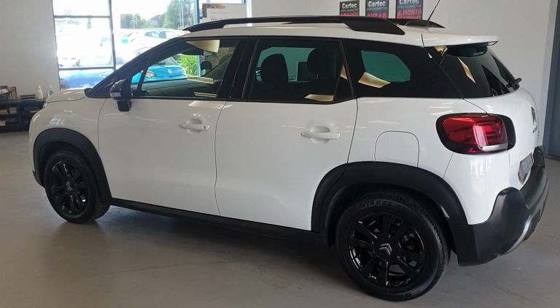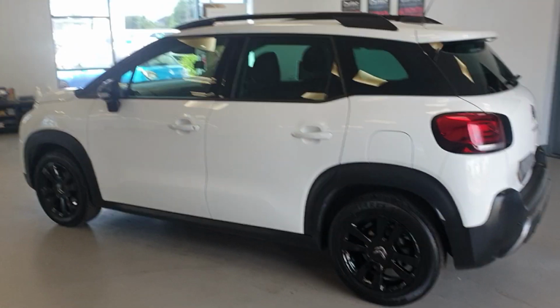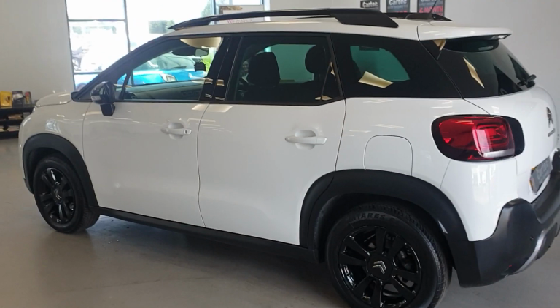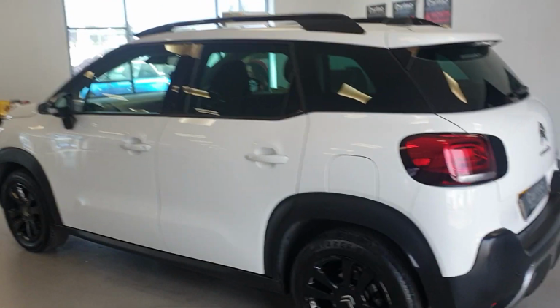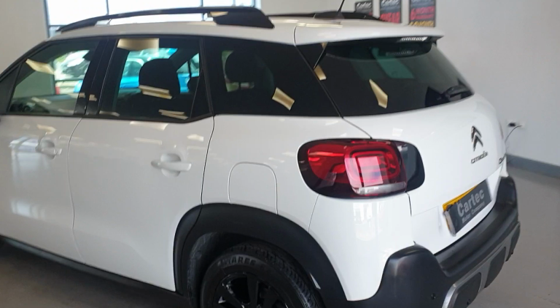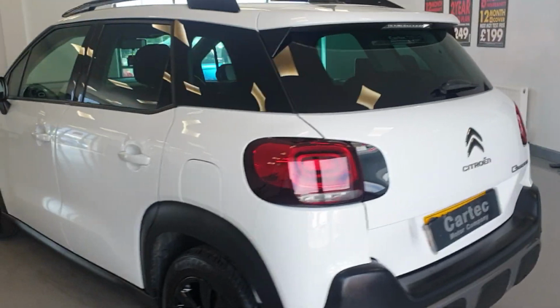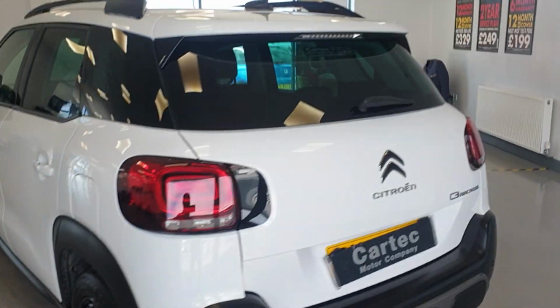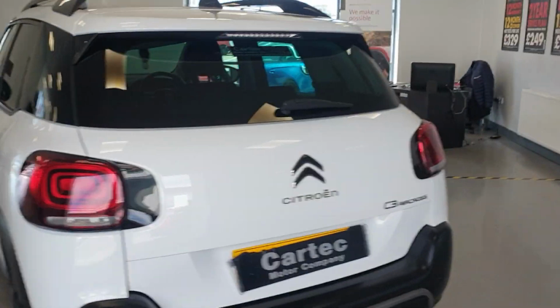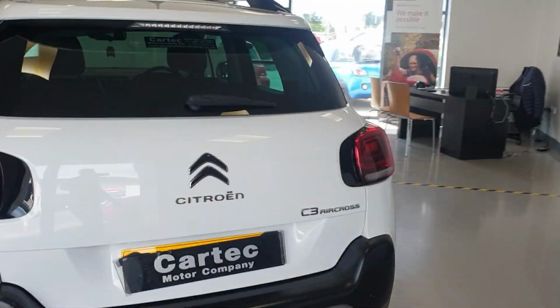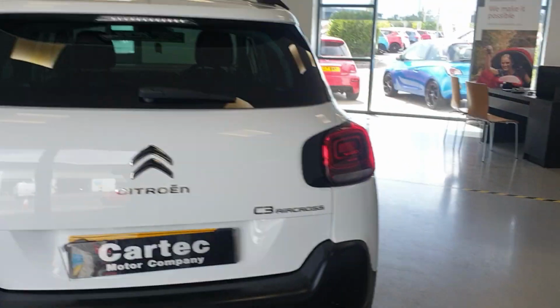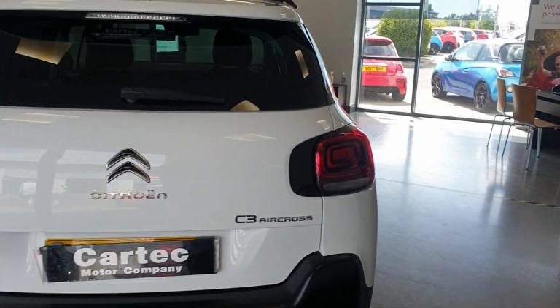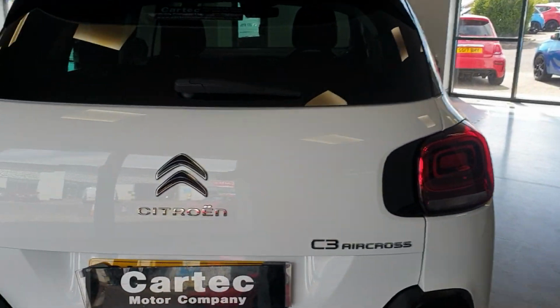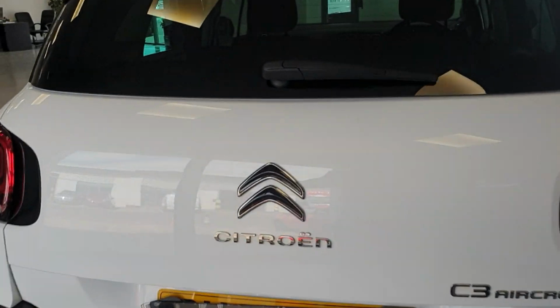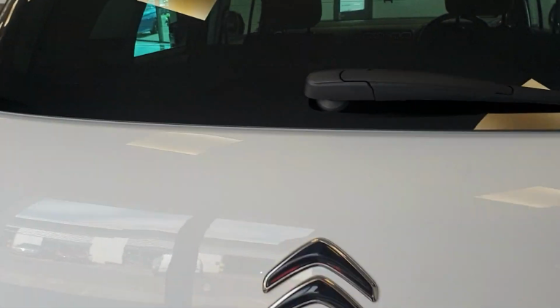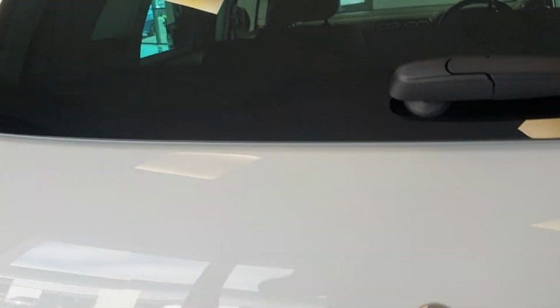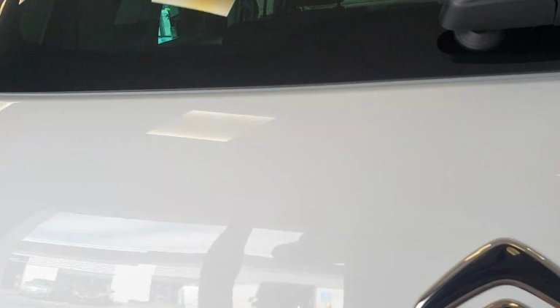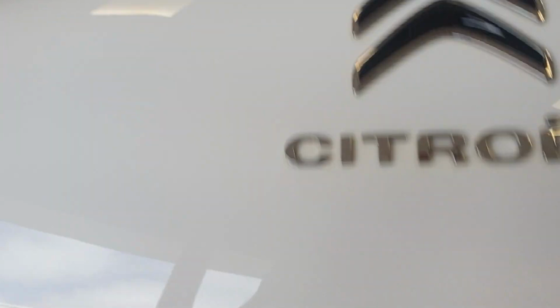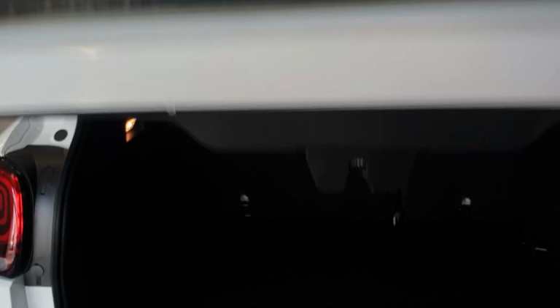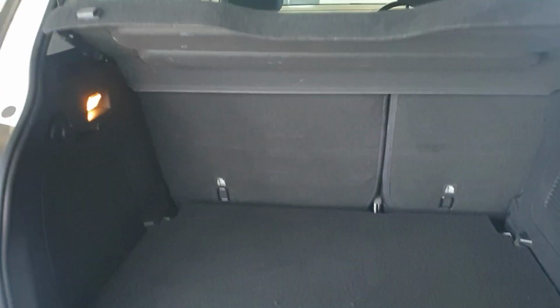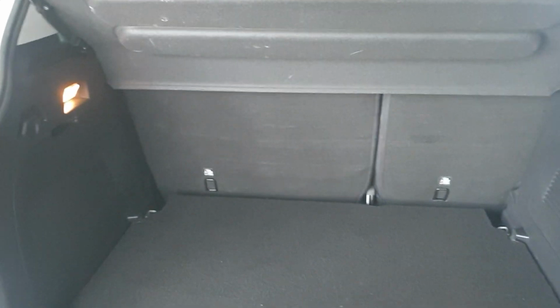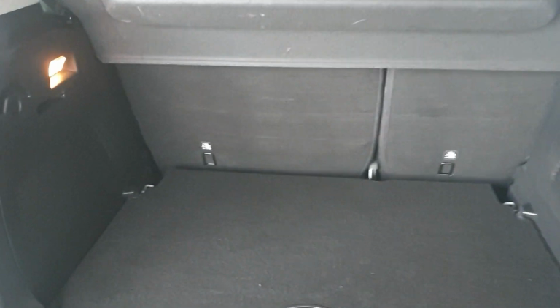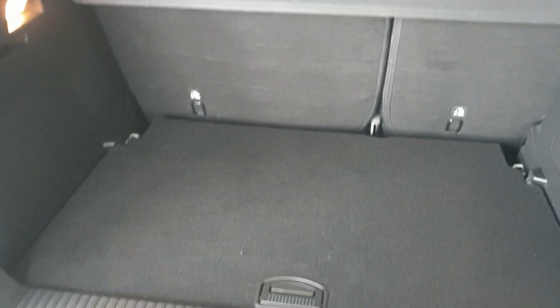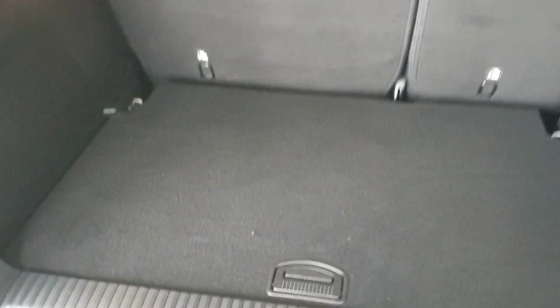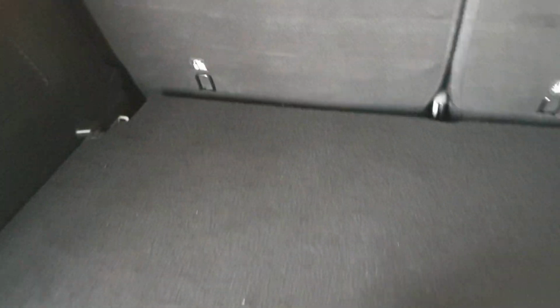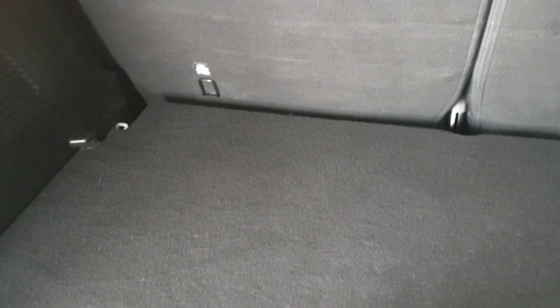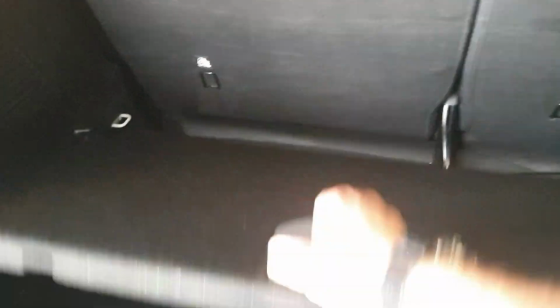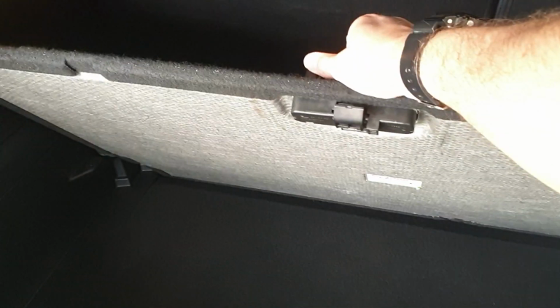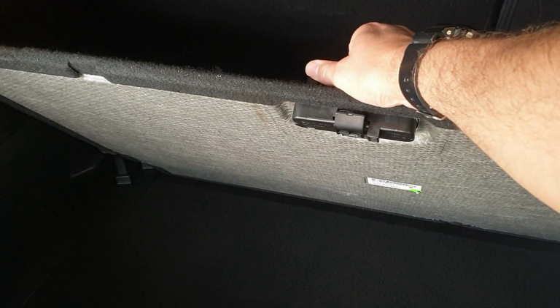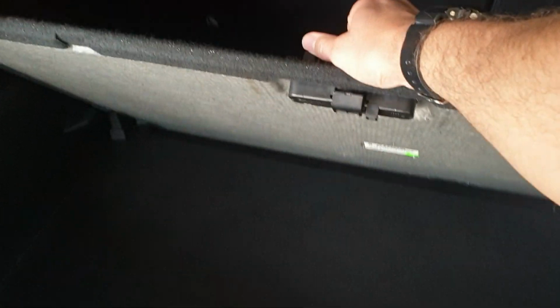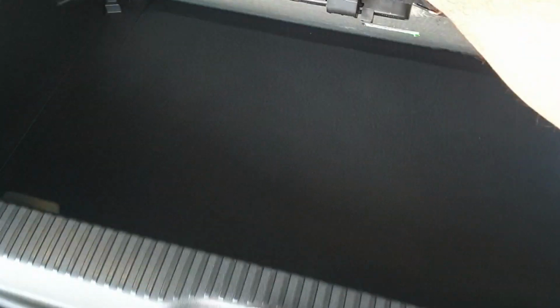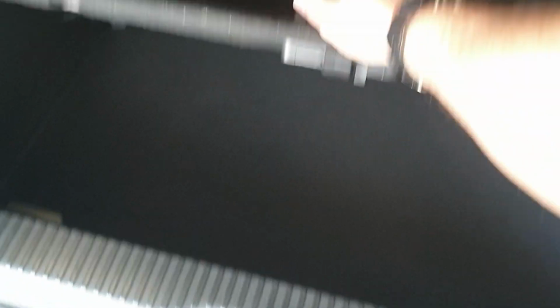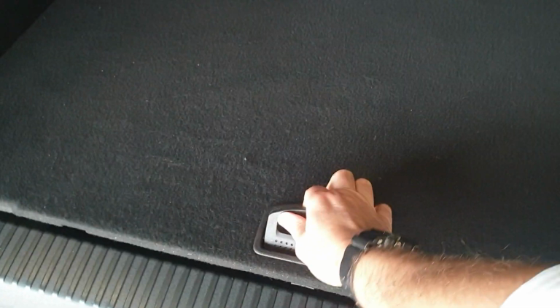A lovely, practical family car. Plenty of space, plenty of room in the back, and a good sized boot. Got the shelf as well, which you can take out.